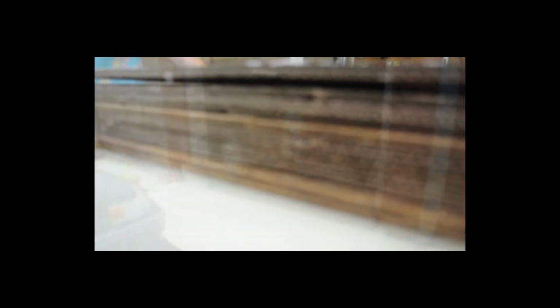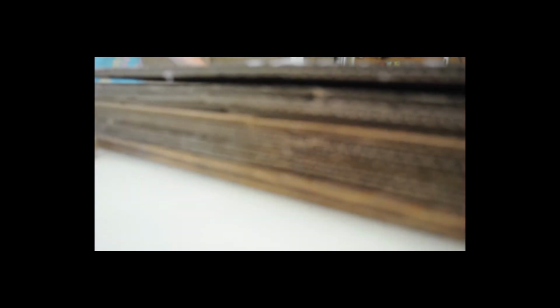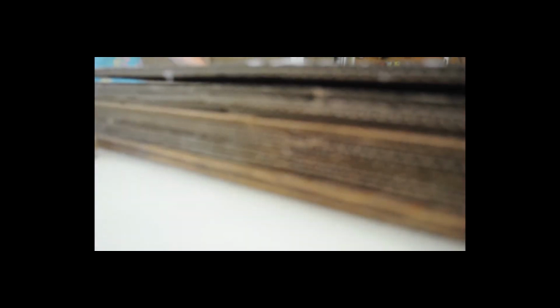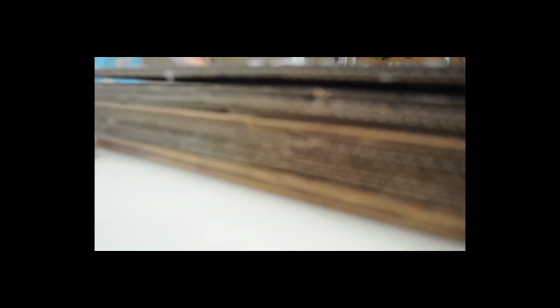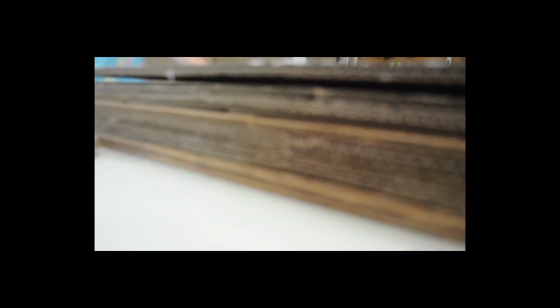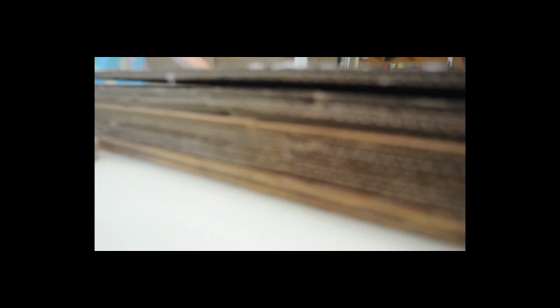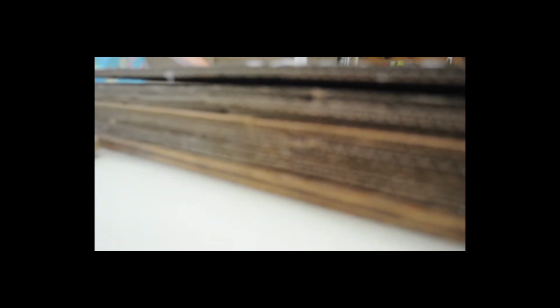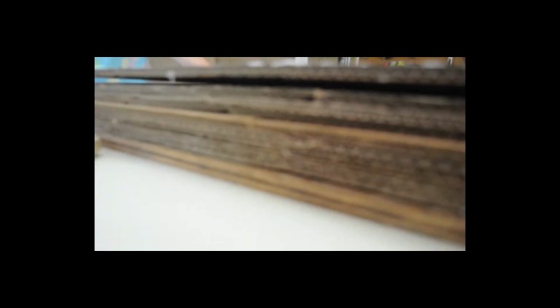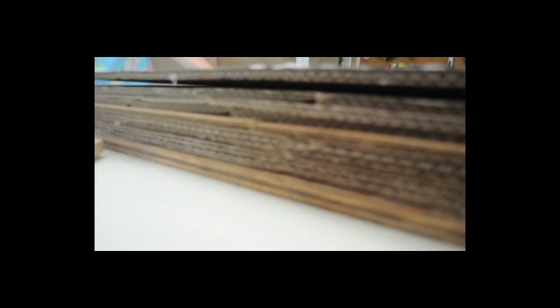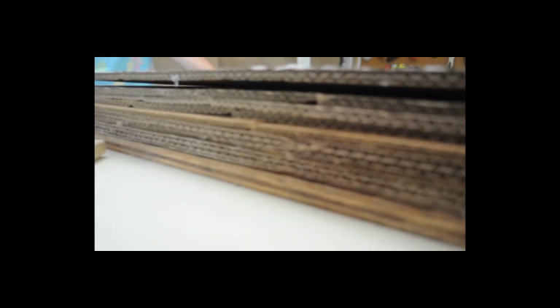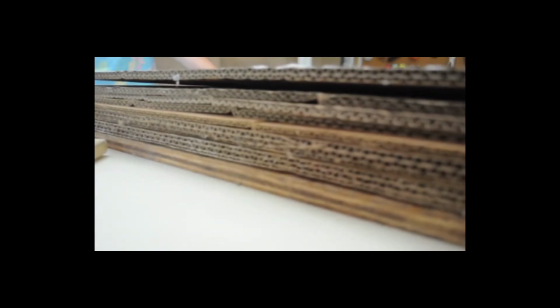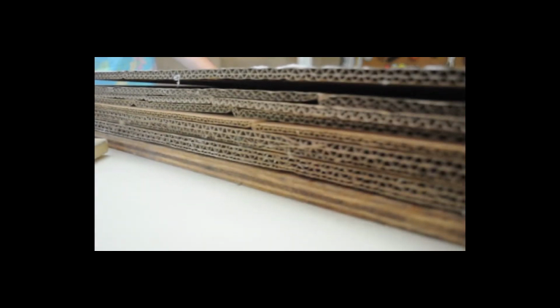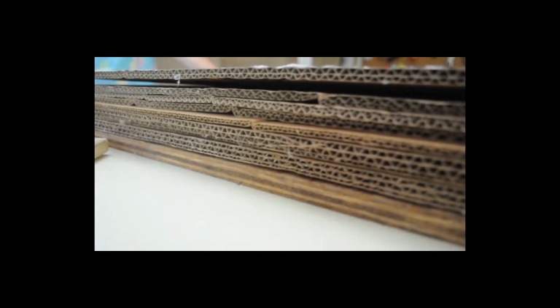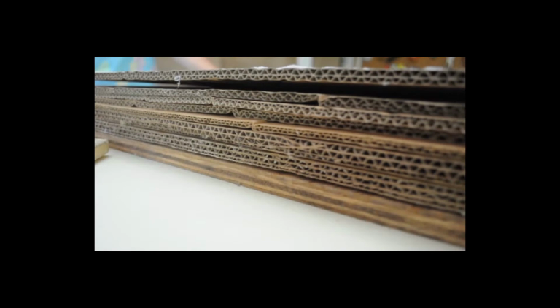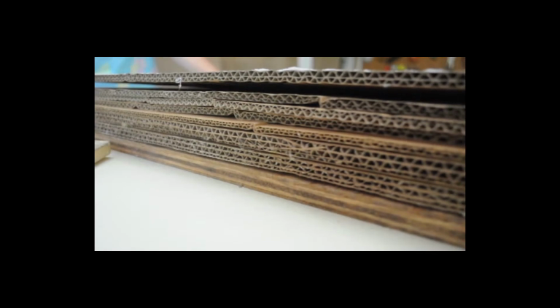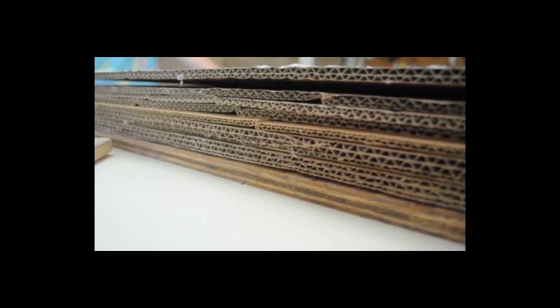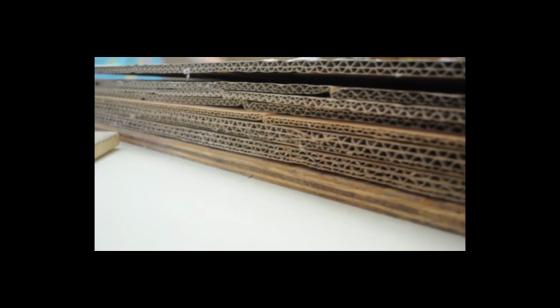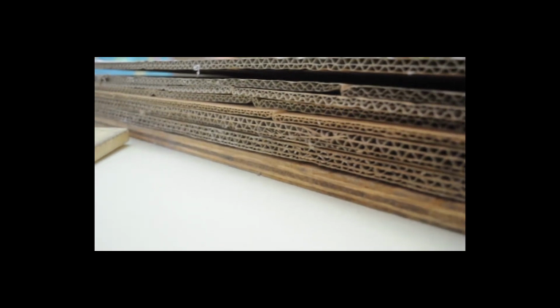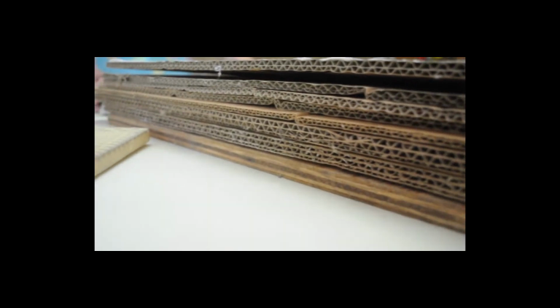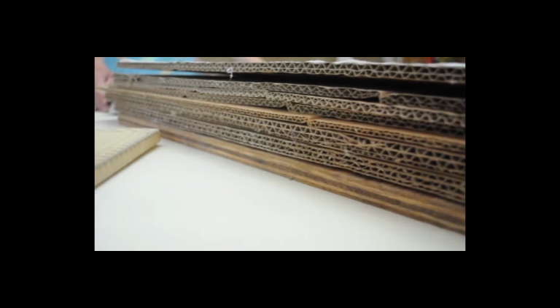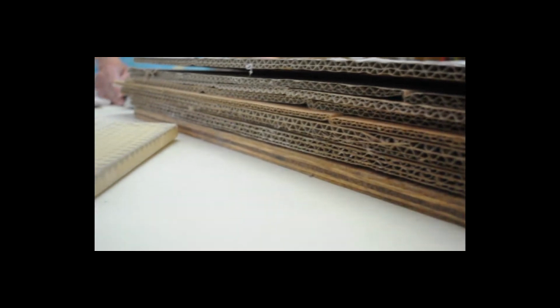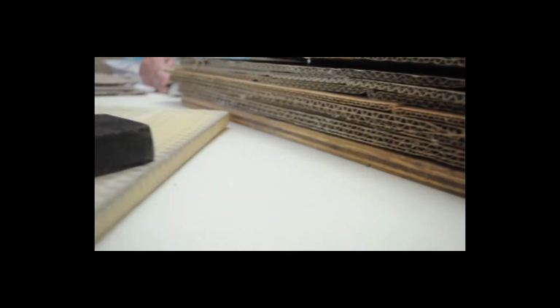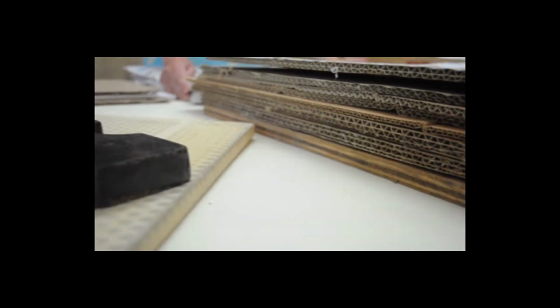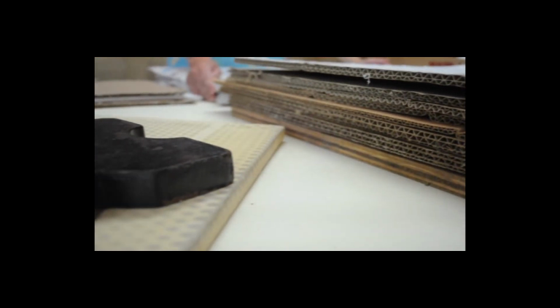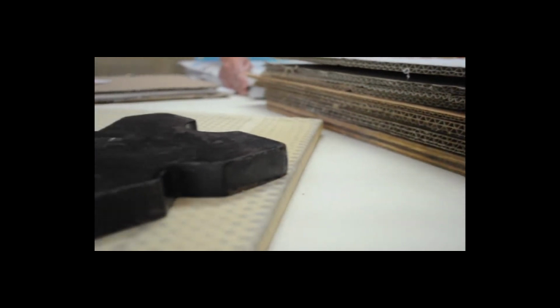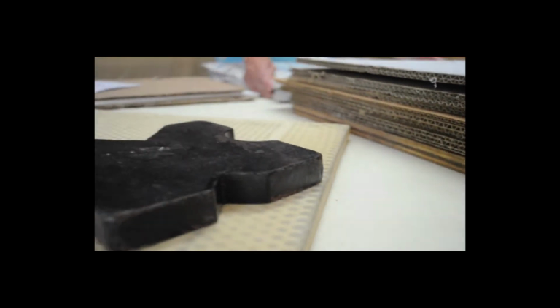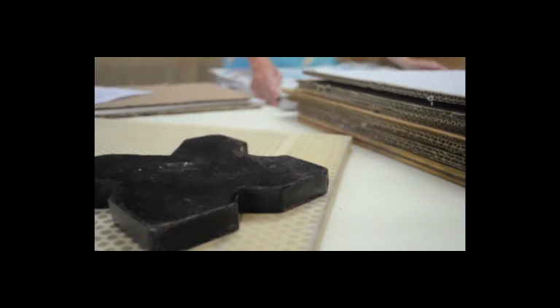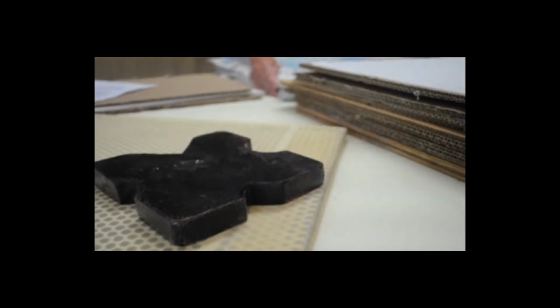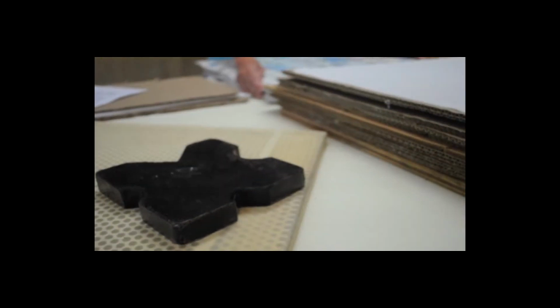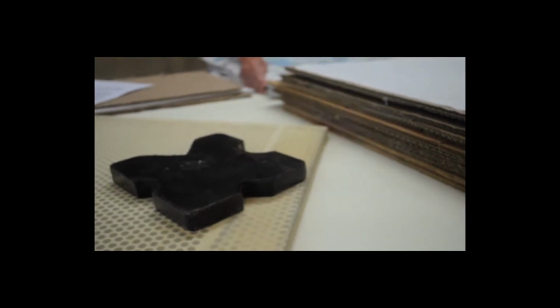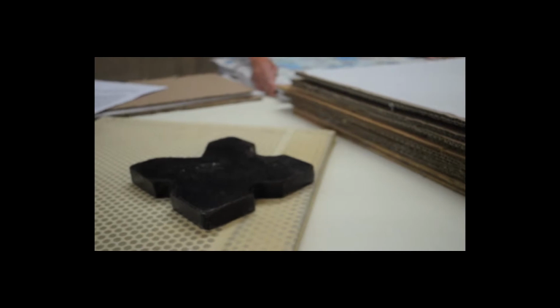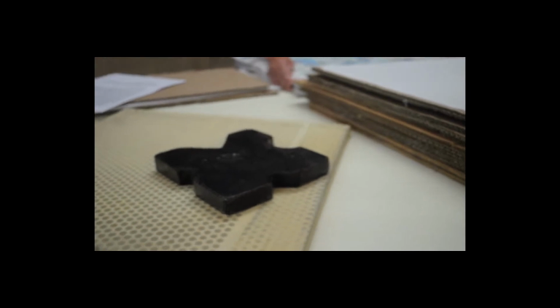The drying press consists of a fan, cardboard, sheets, and weights.